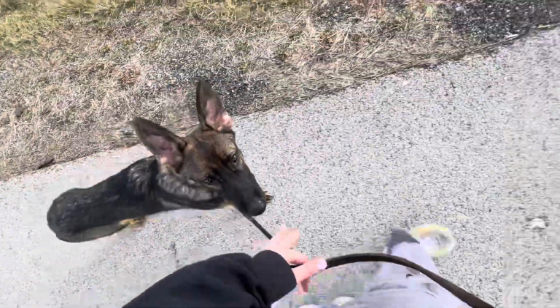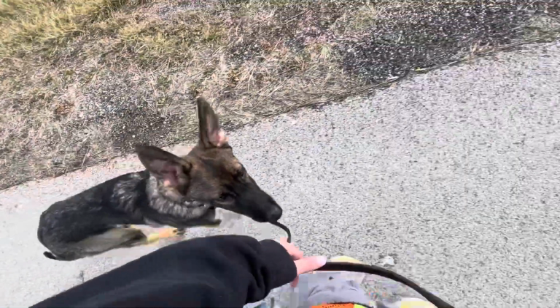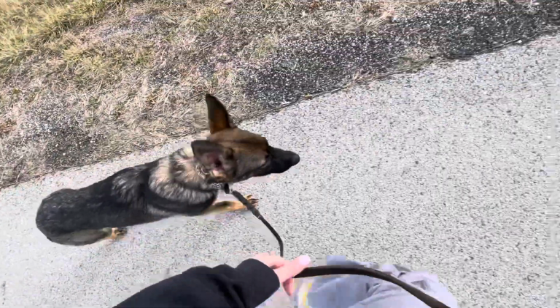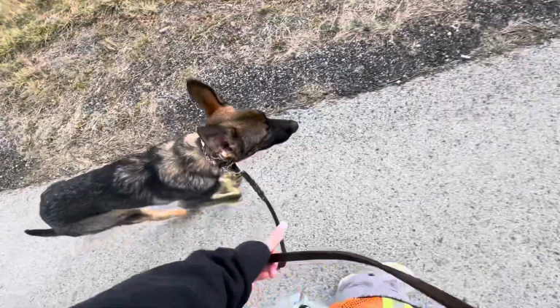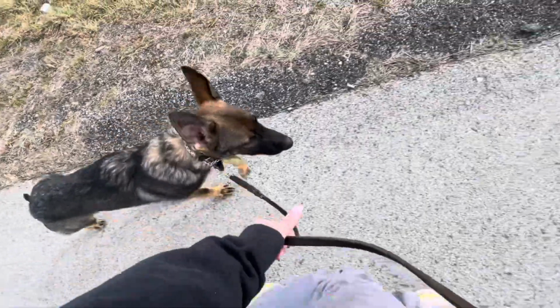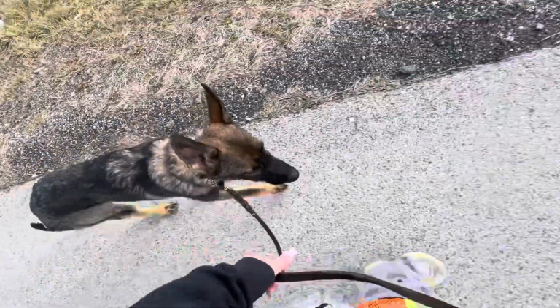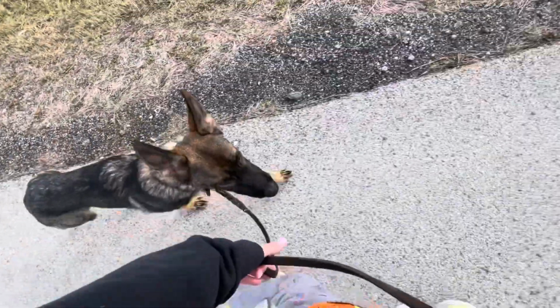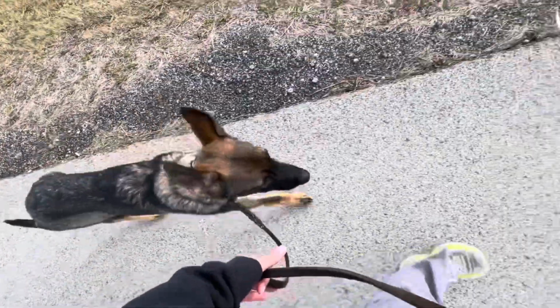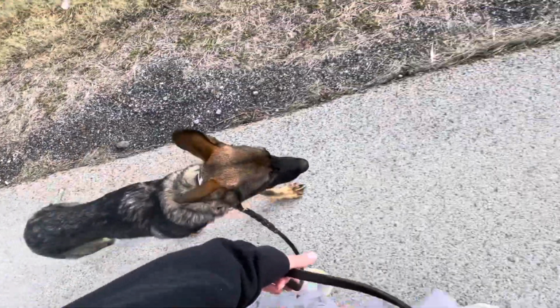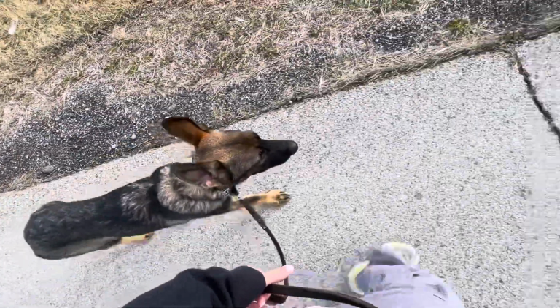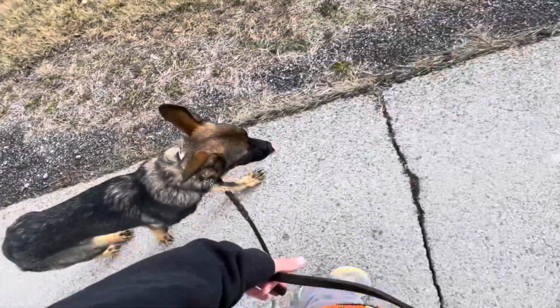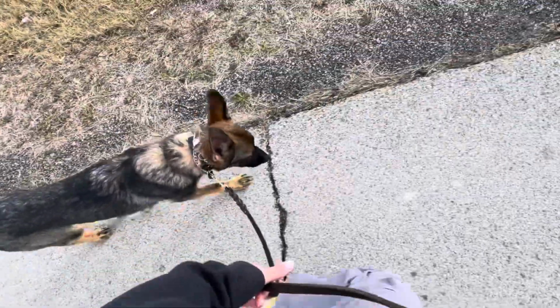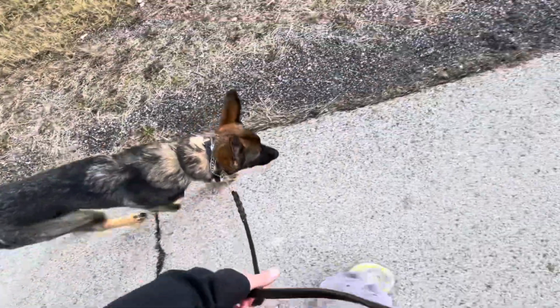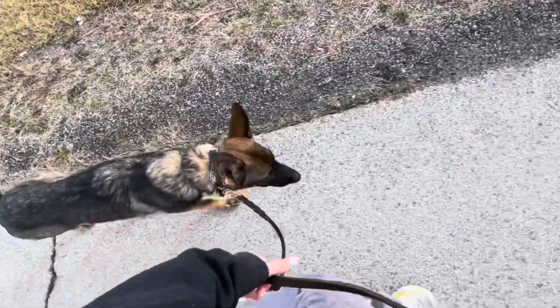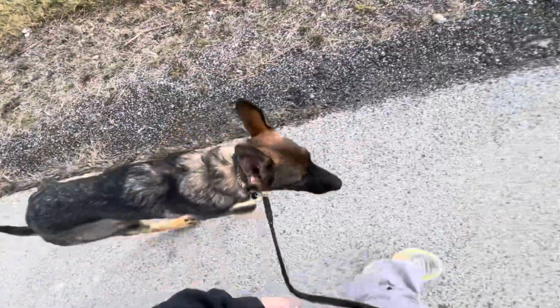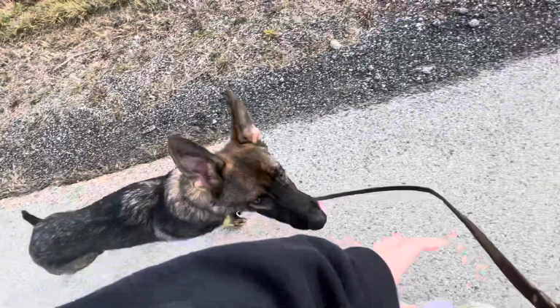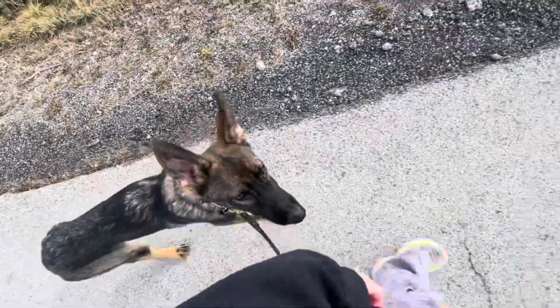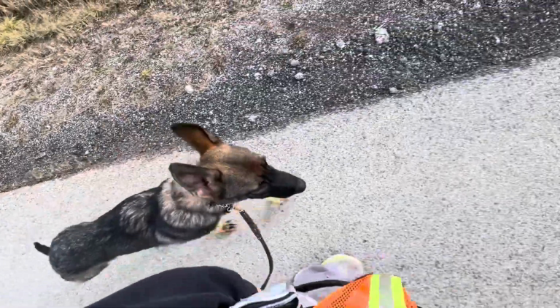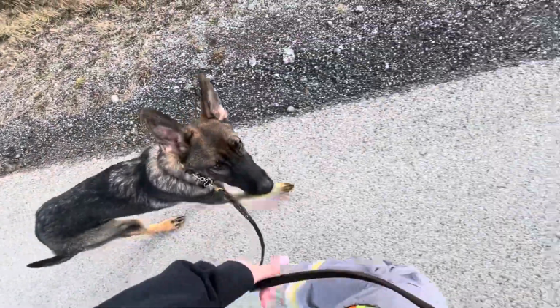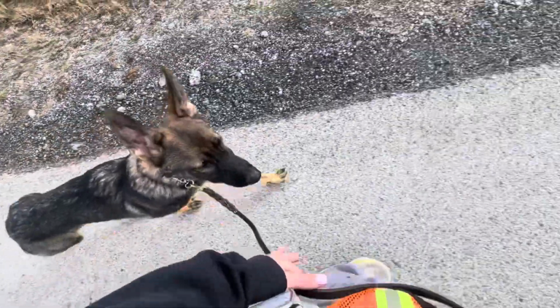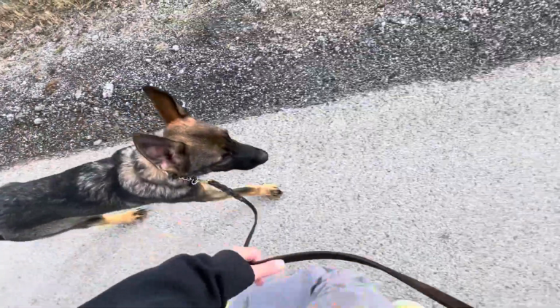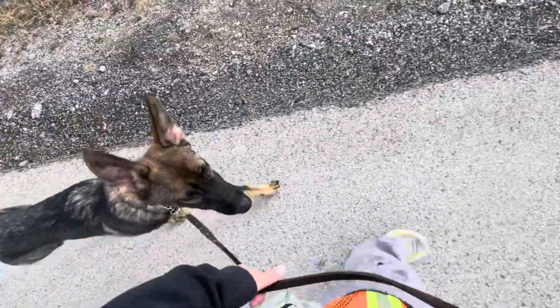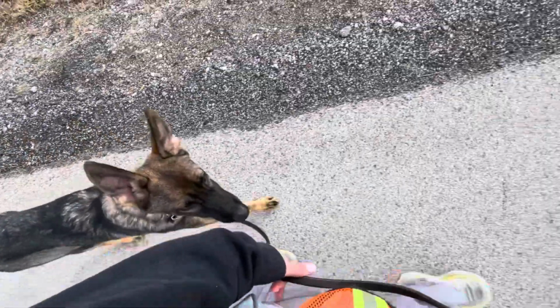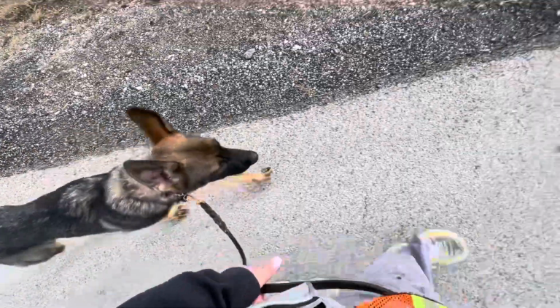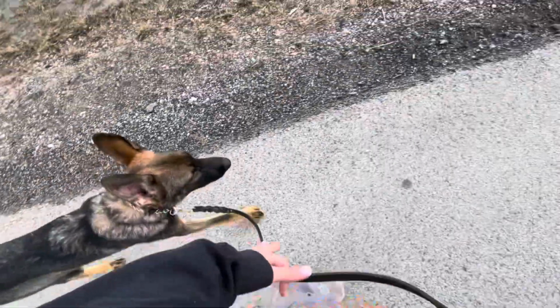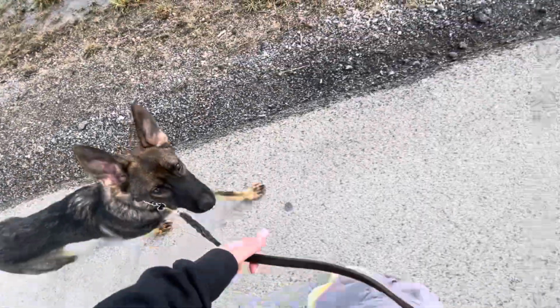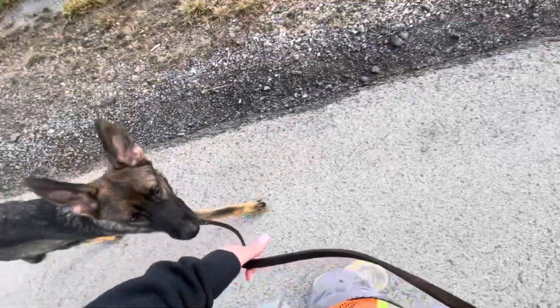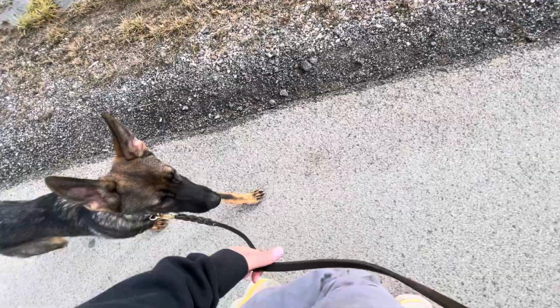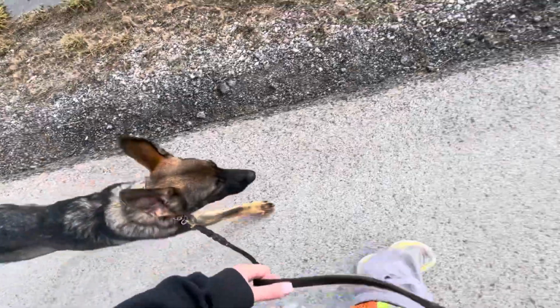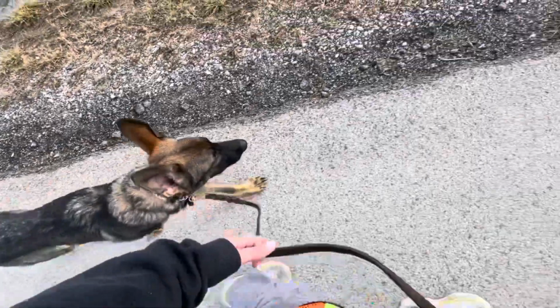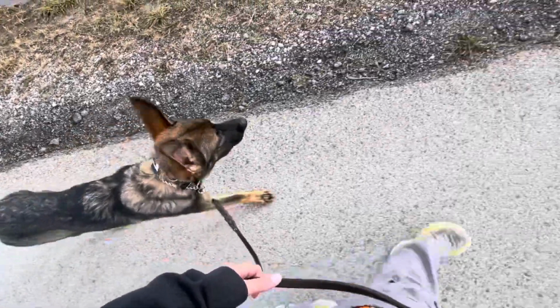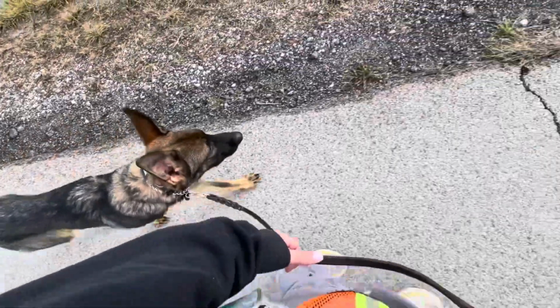Most of your walk — 80 to 90 percent — should be in the heel position. The other 10 to 20 percent, we can let Jango into a release term, which would be 'free,' and he can go sniff and lead us on the walk versus following us.